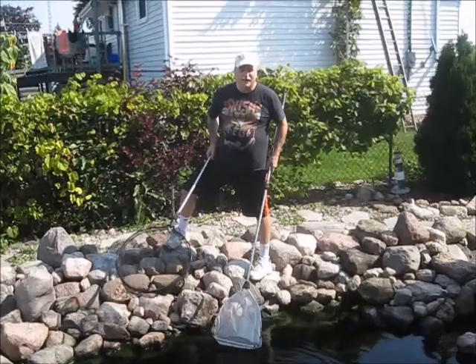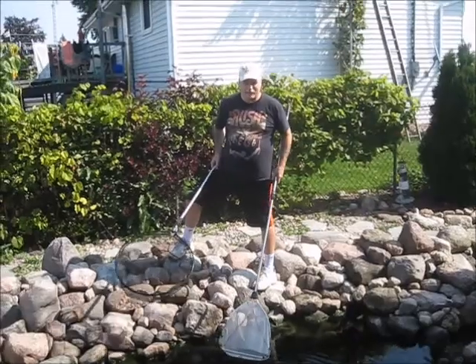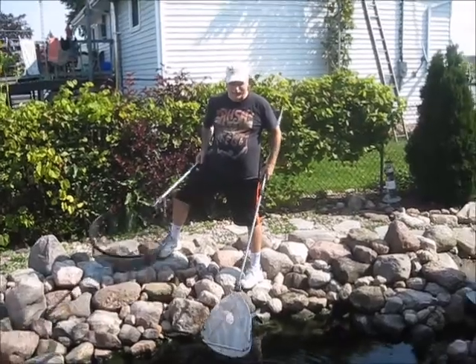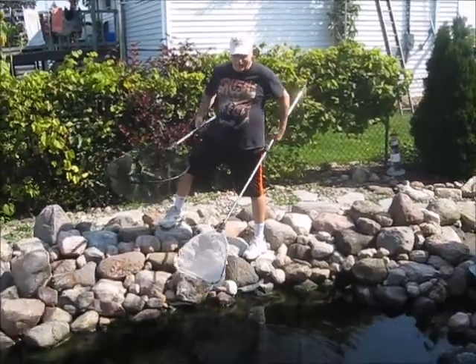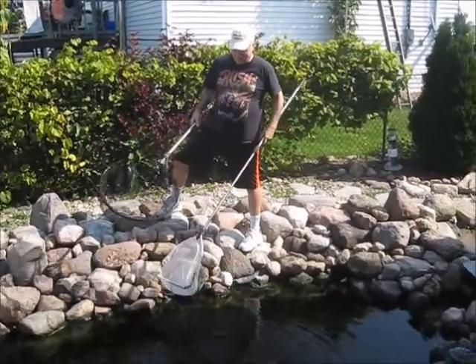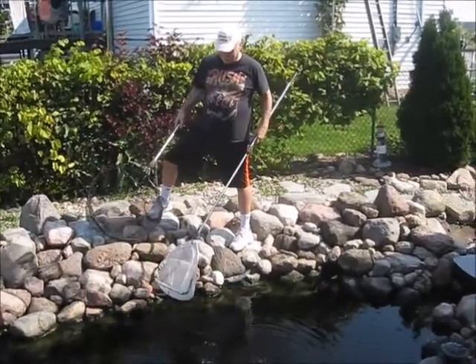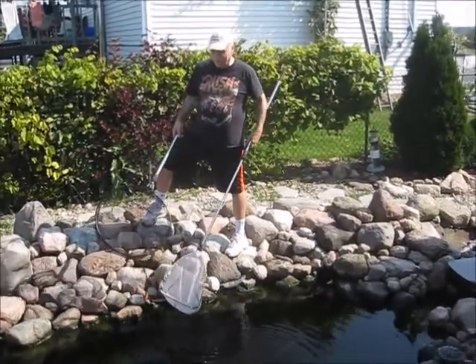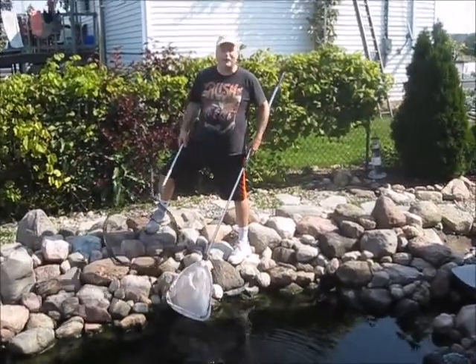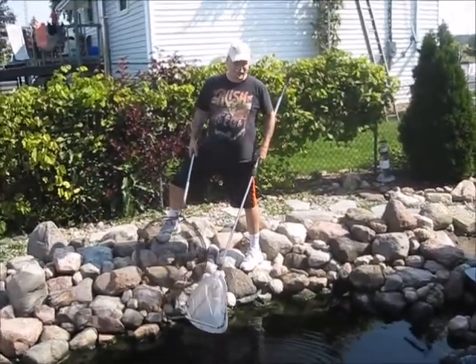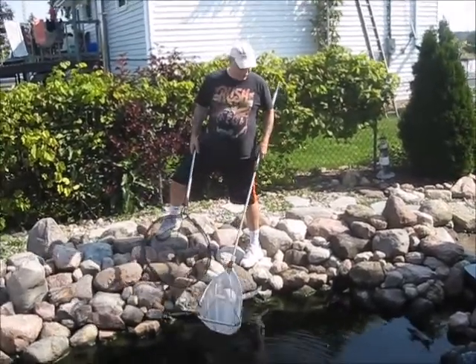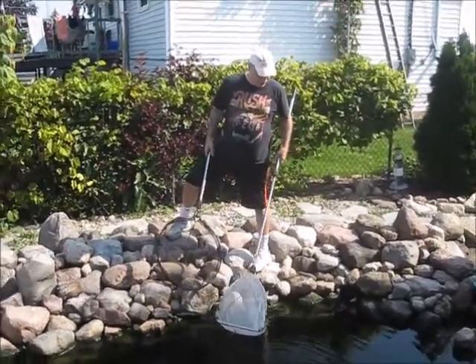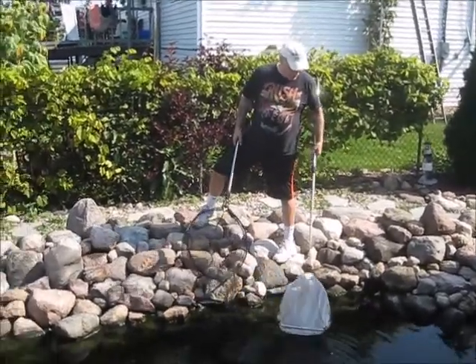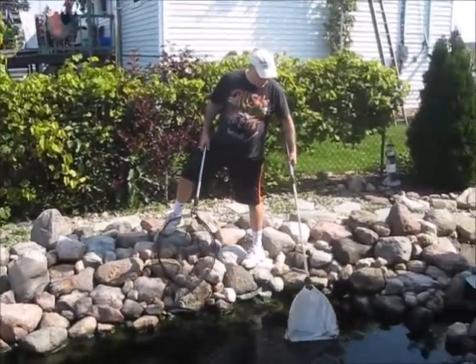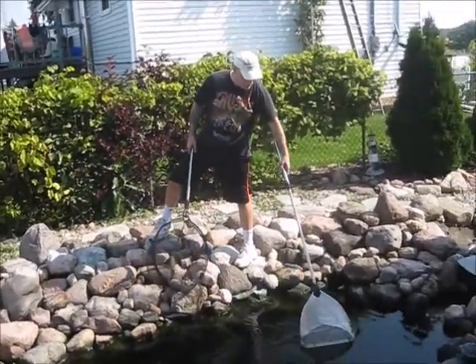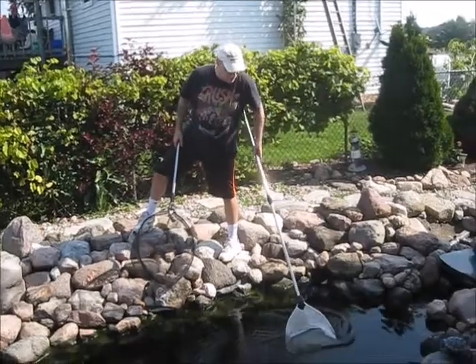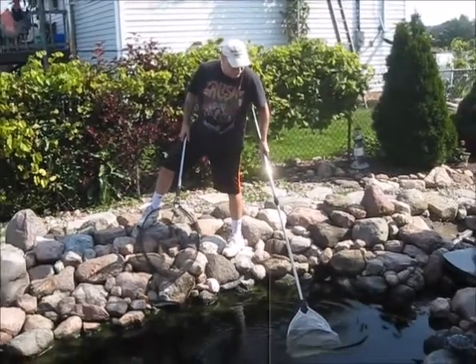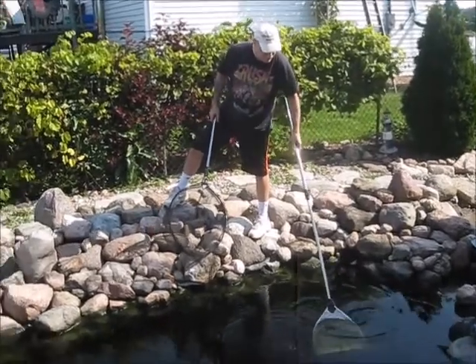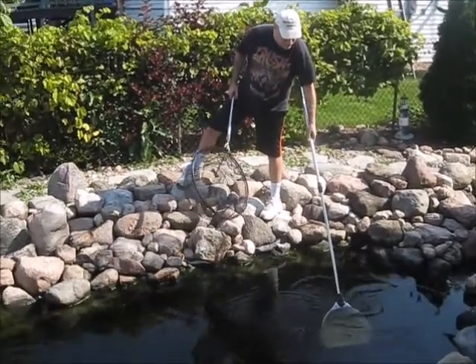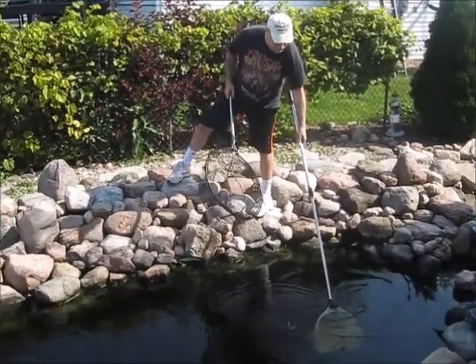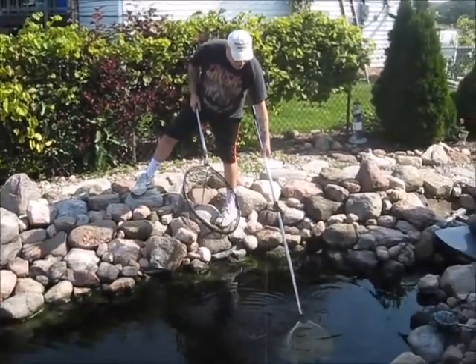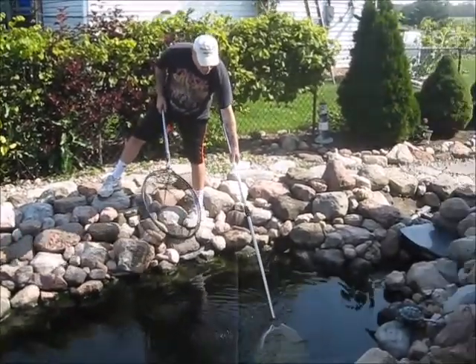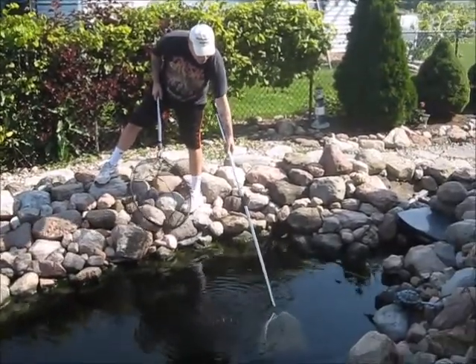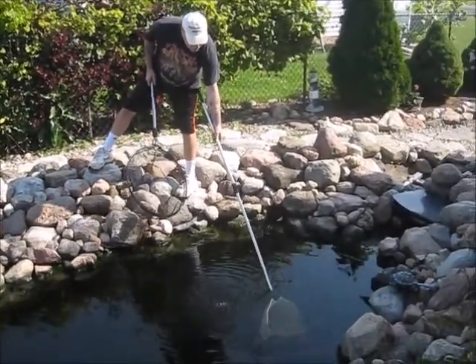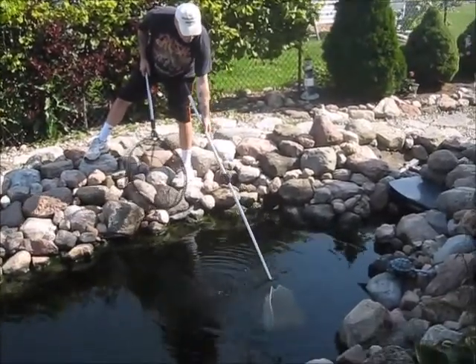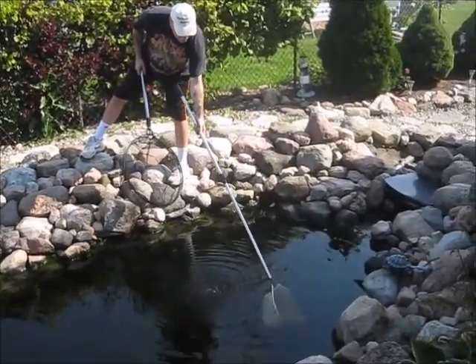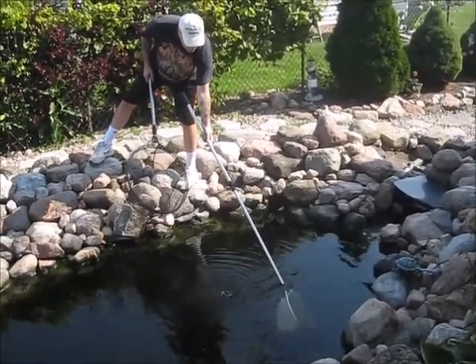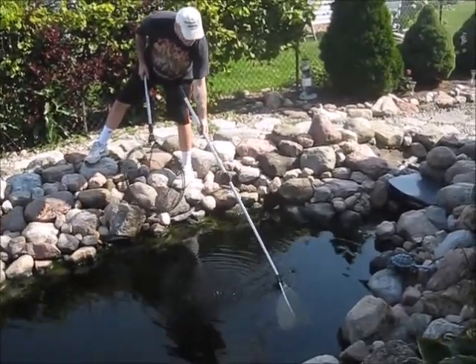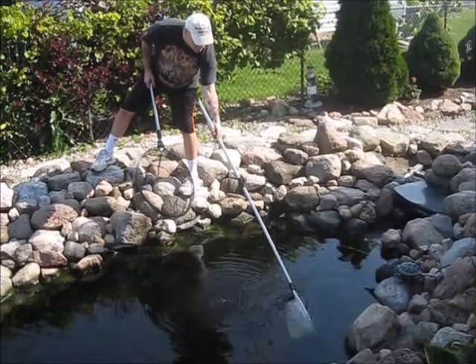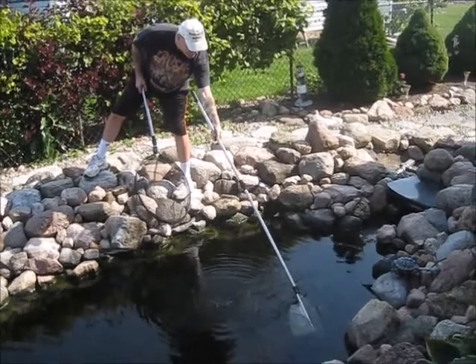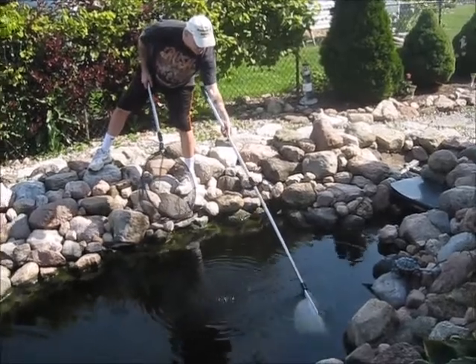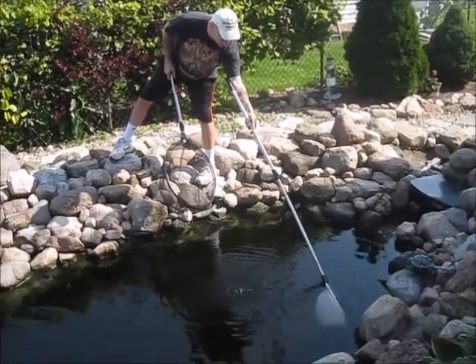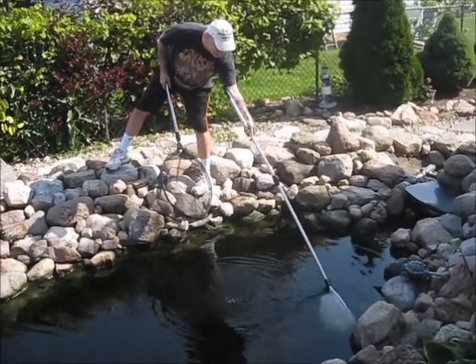Hi everybody. Just thought I'd let you see how I go about catching the fish. They're all pretty spooked out here. I don't know how hard it's going to be to catch them. They're all kind of heightened.